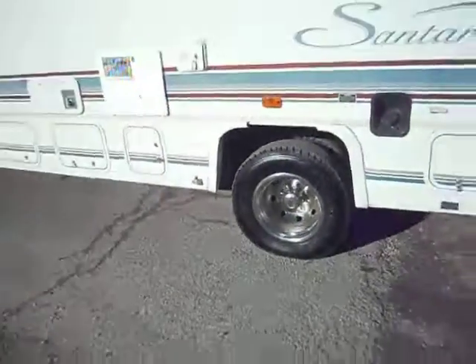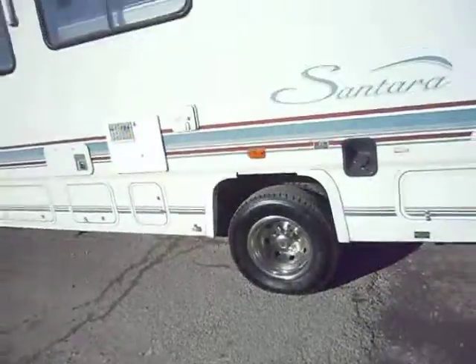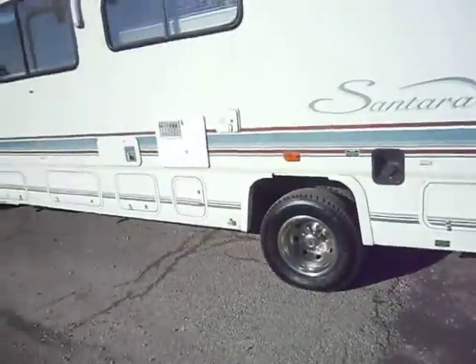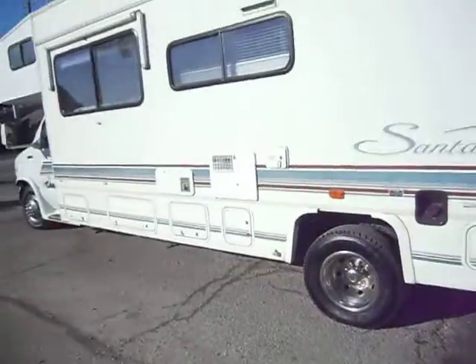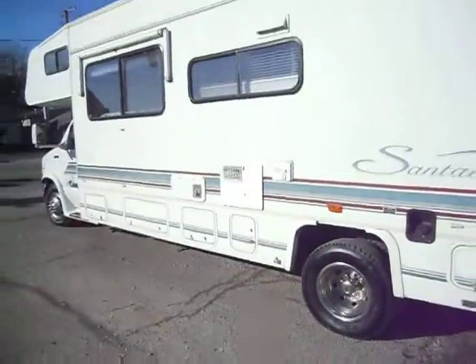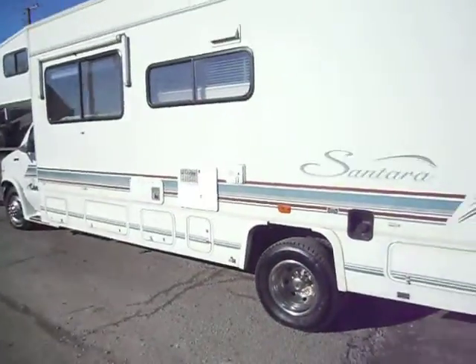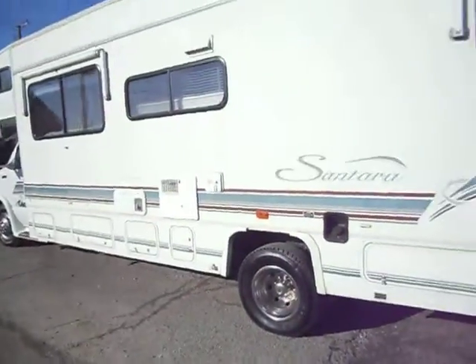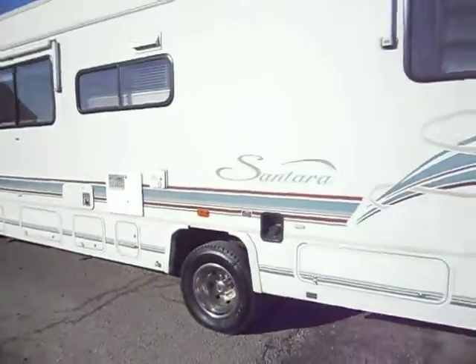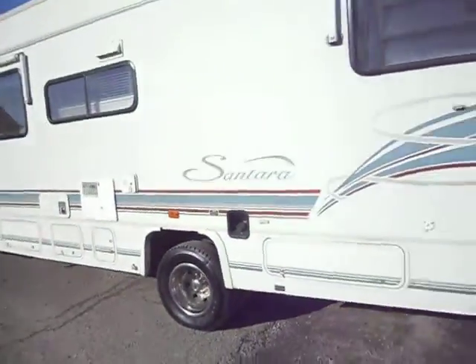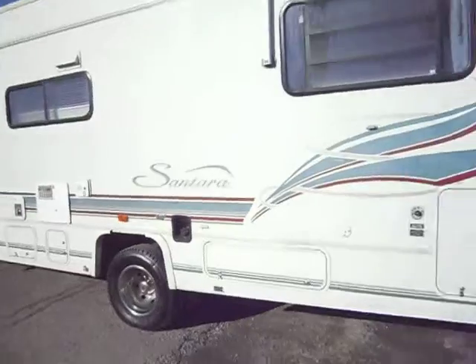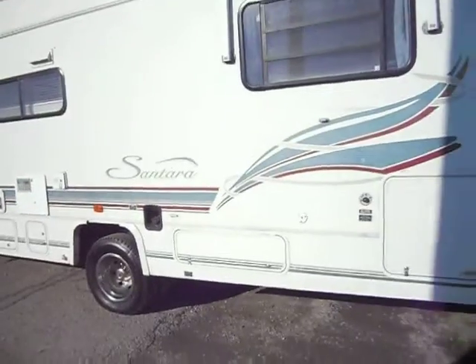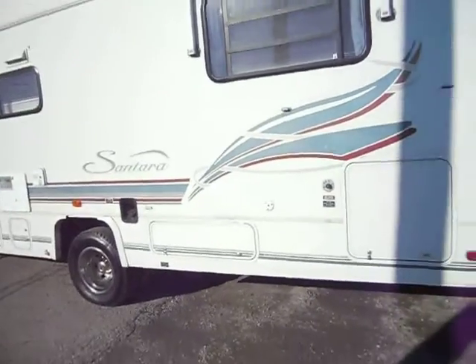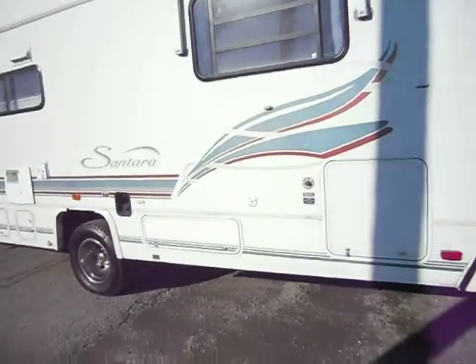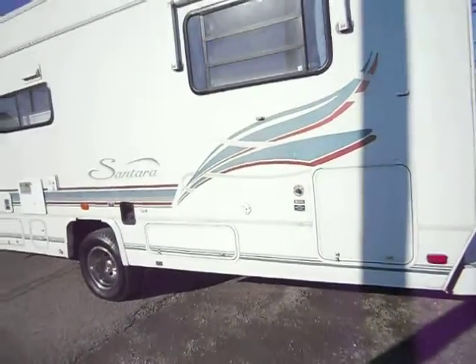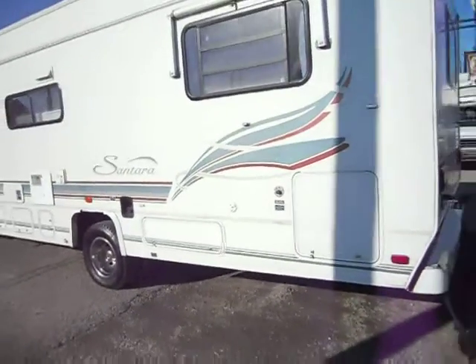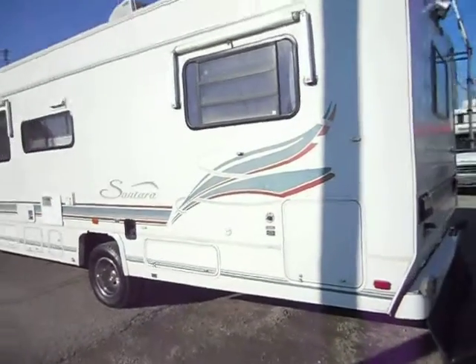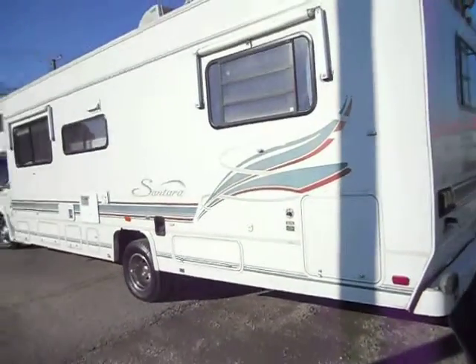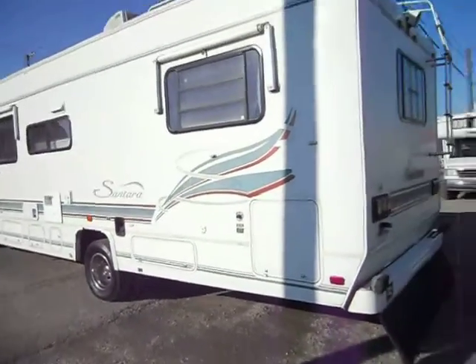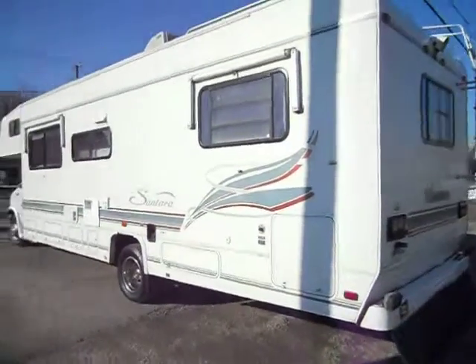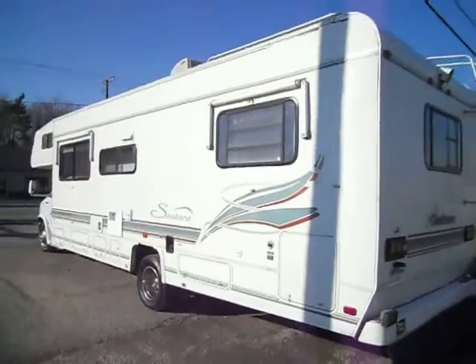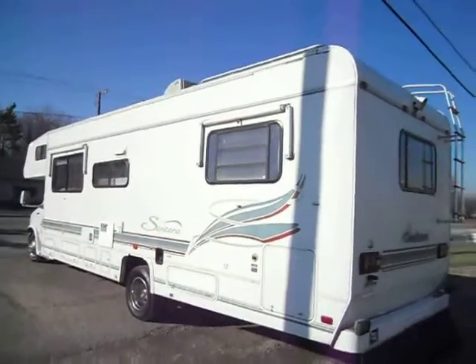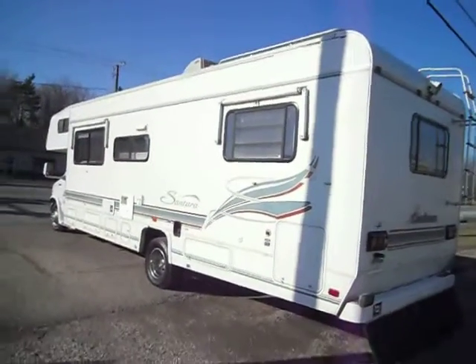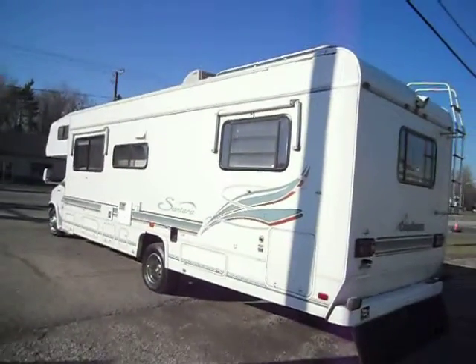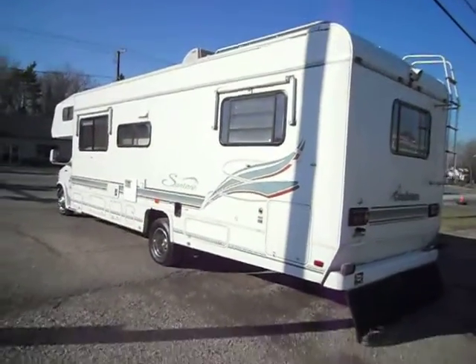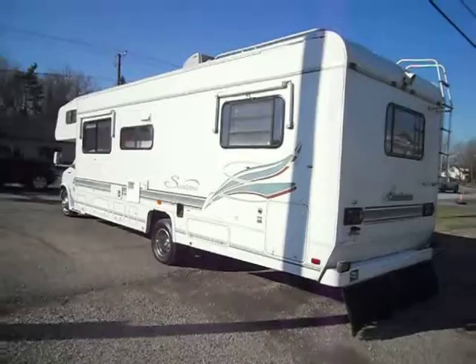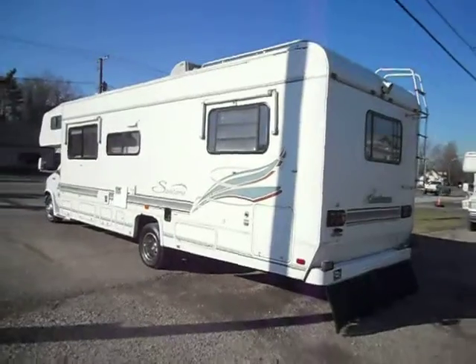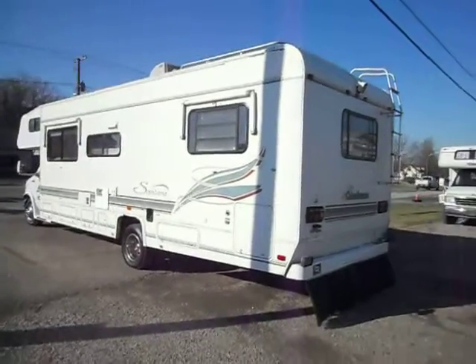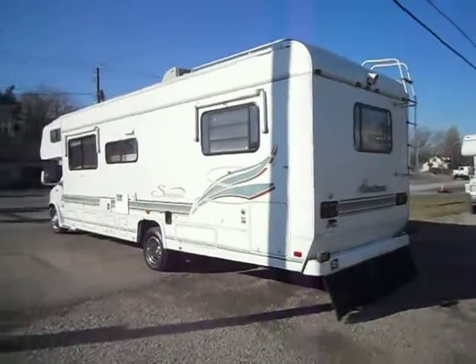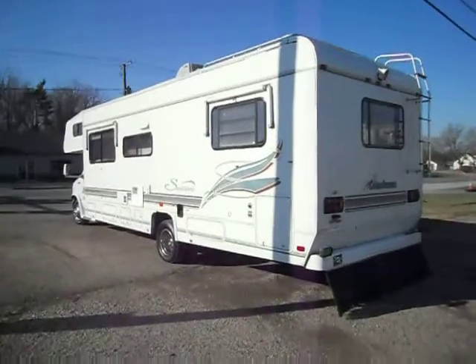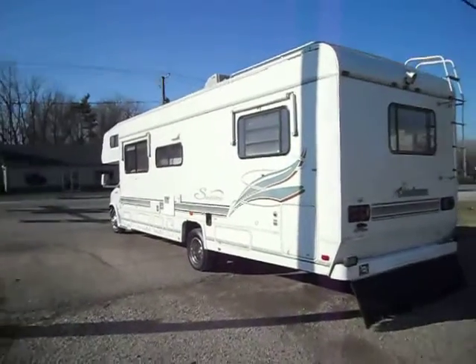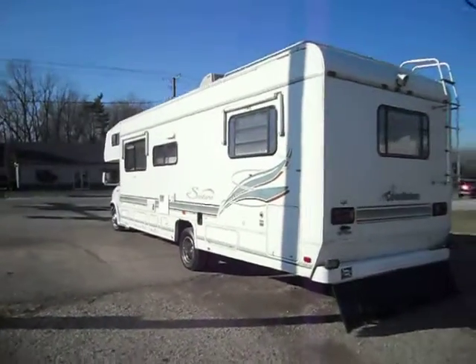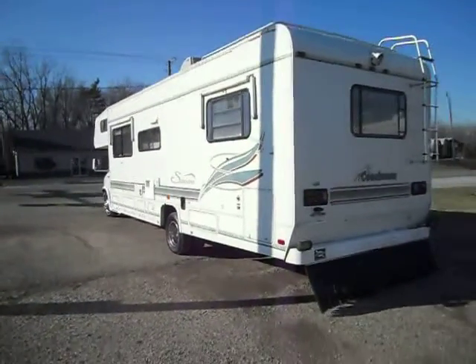It has a gas heater, gas furnace, black water, grey water, and fresh water holding tanks. It has window awnings, max air roof vents, and roof air conditioning.